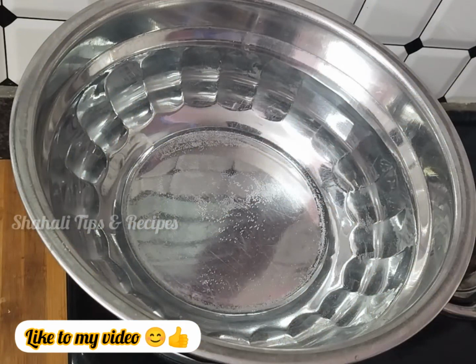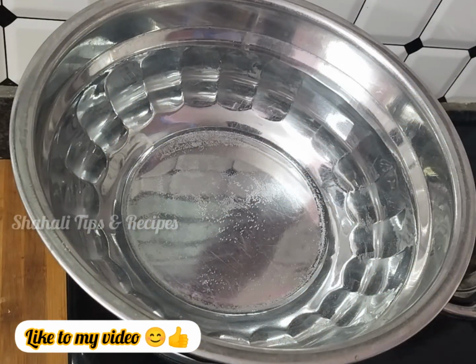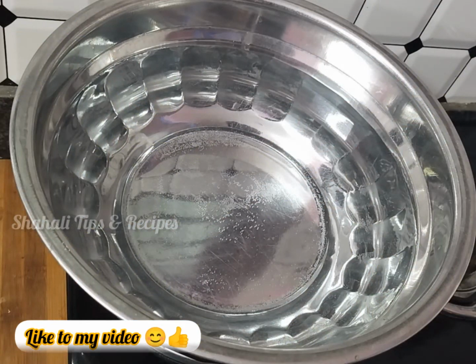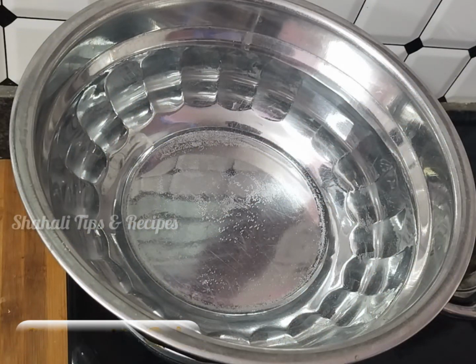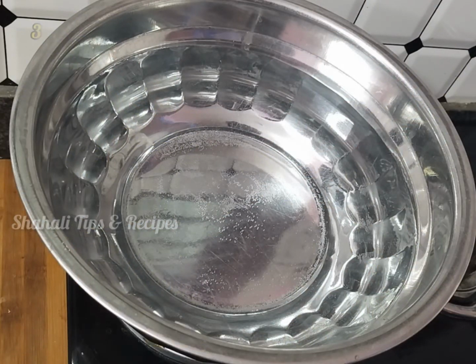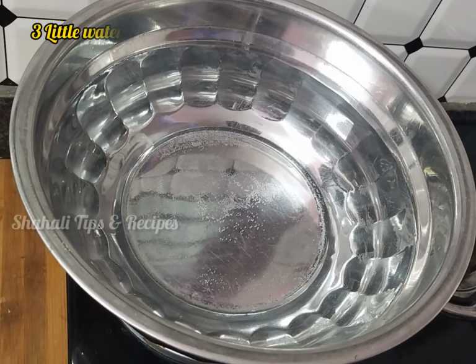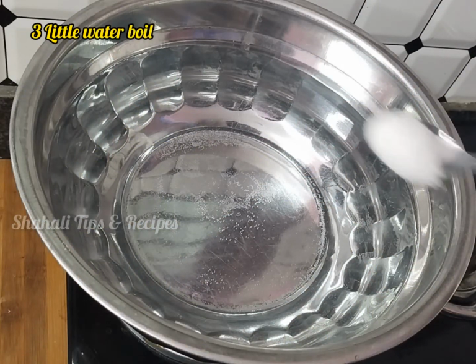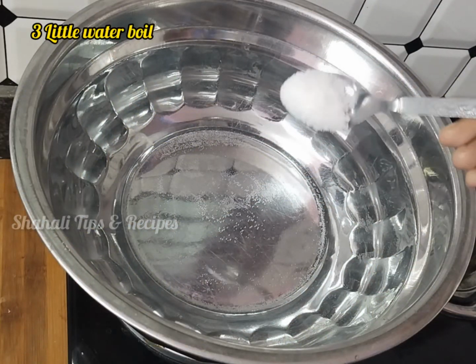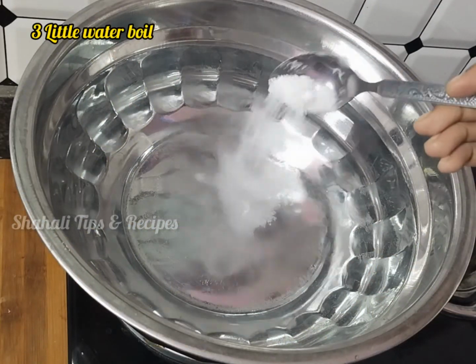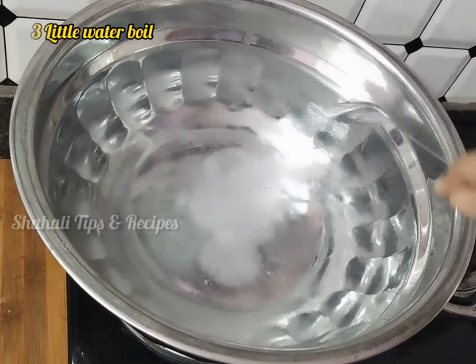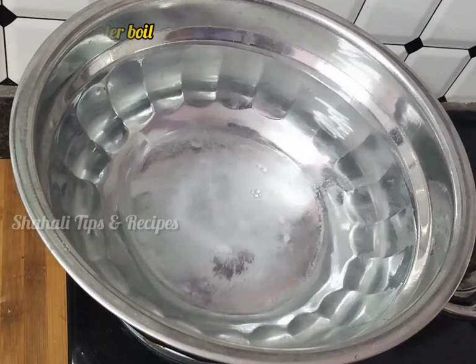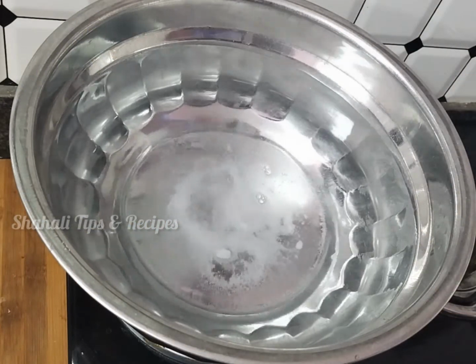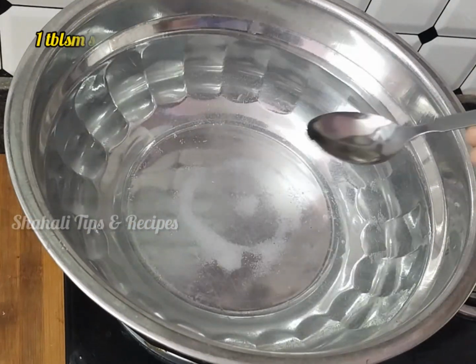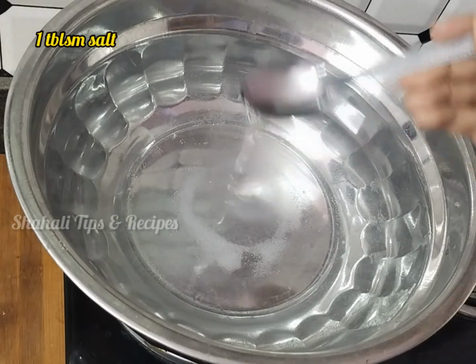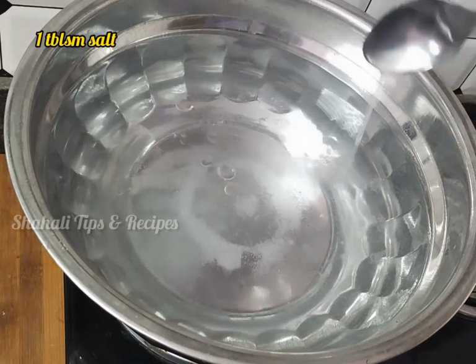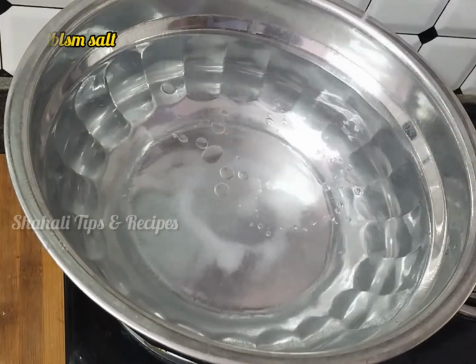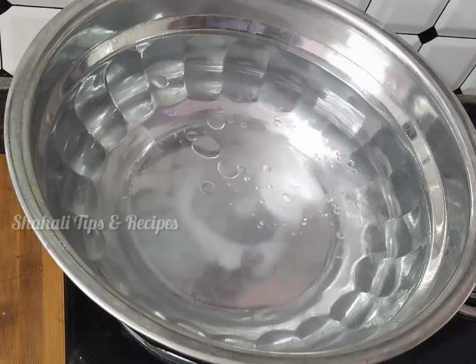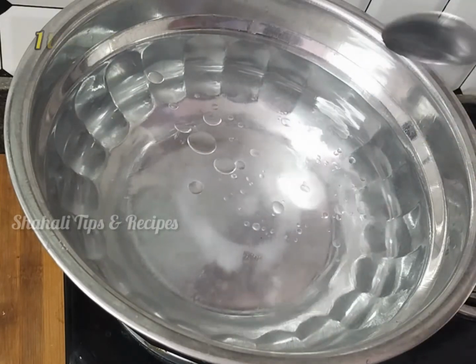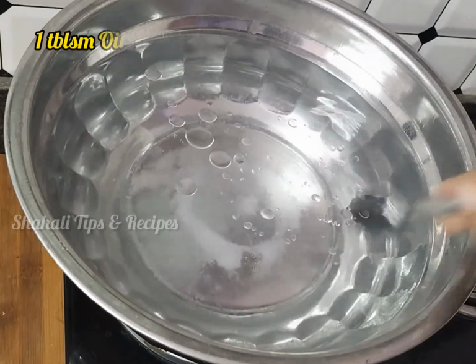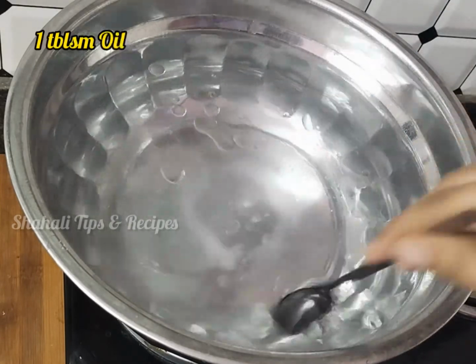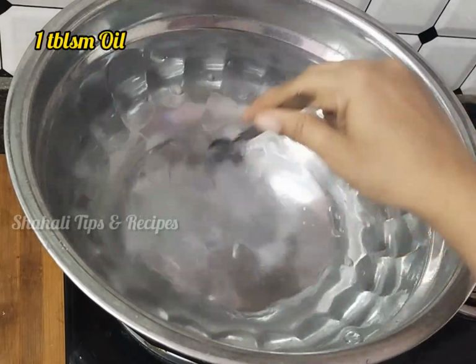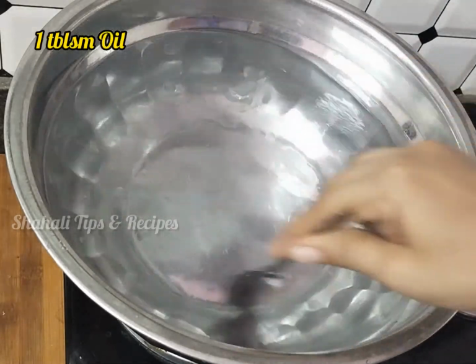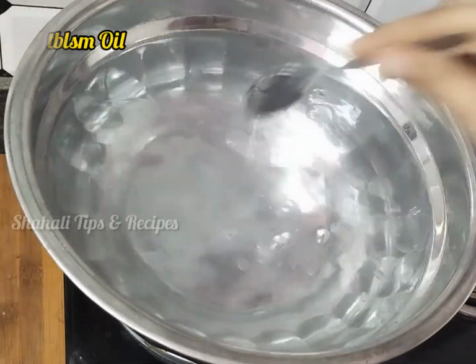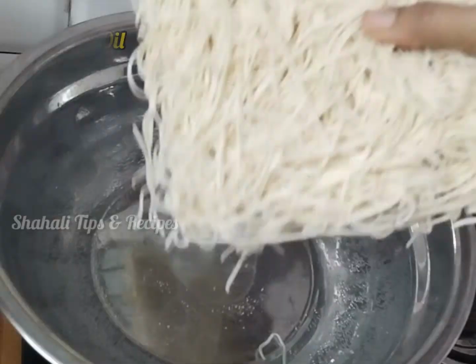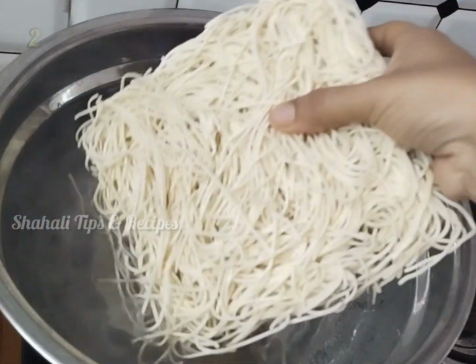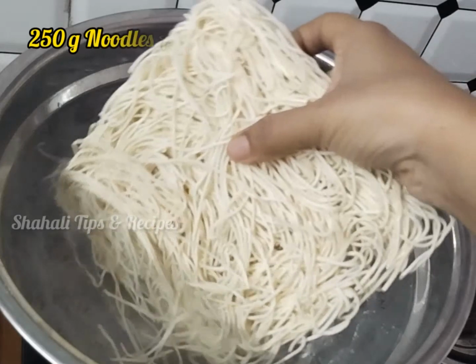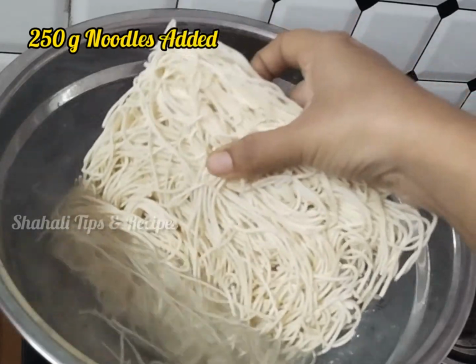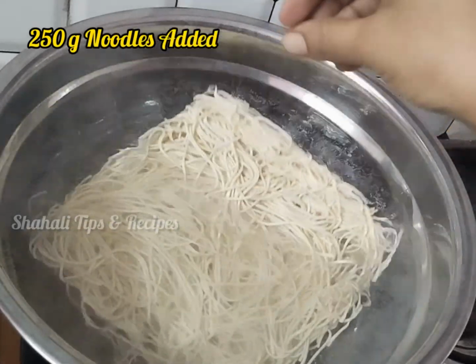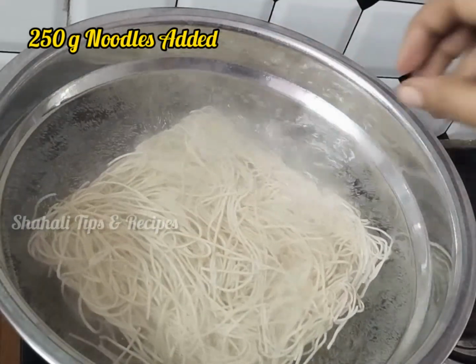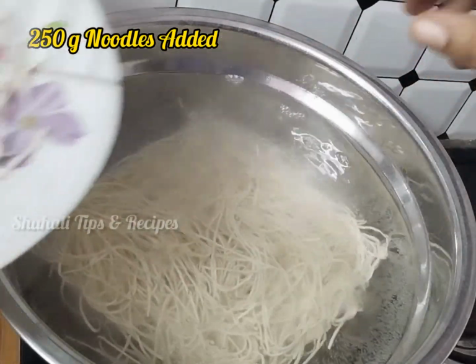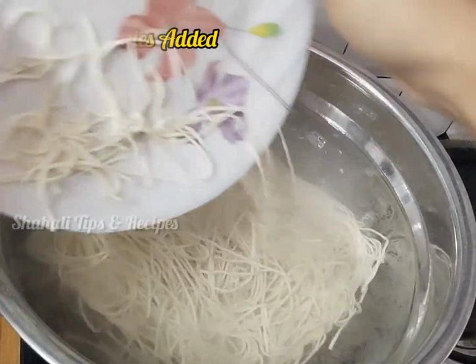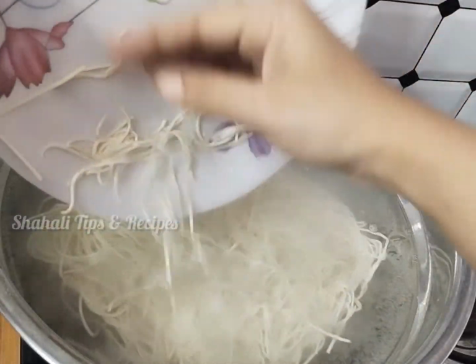When we boil our noodles, we have 3 liters of water, 1 tablespoon of salt and 1 tablespoon of oil. We put our noodles in. We have 250 grams of noodles.